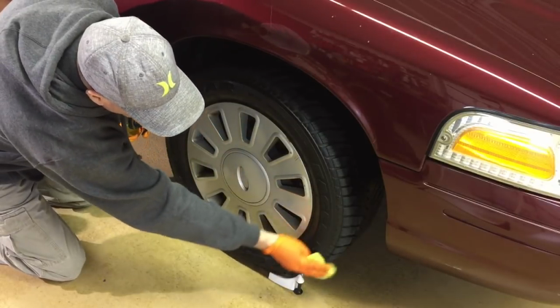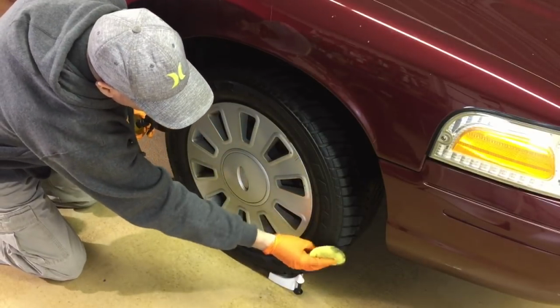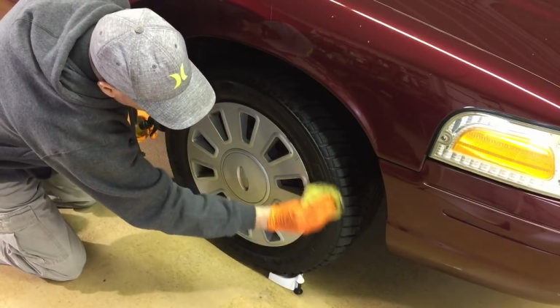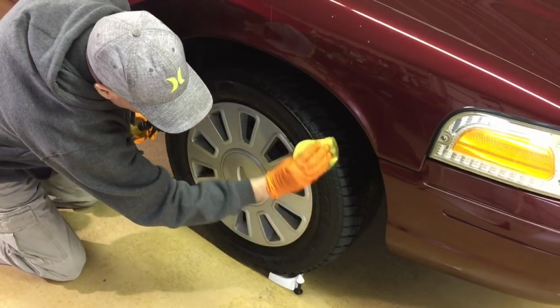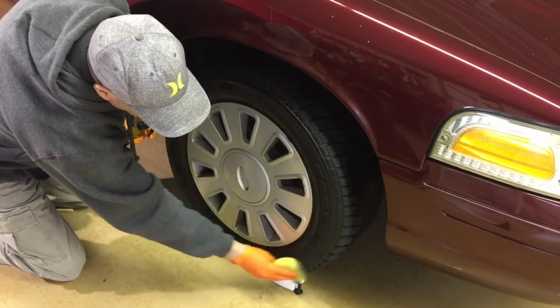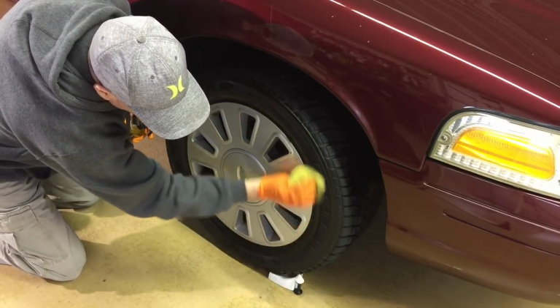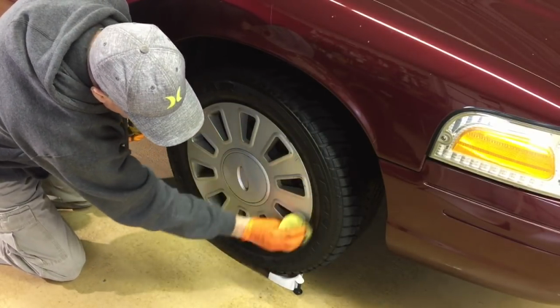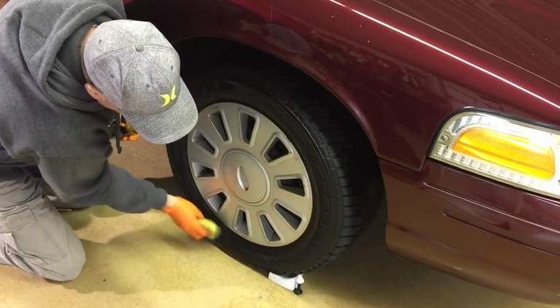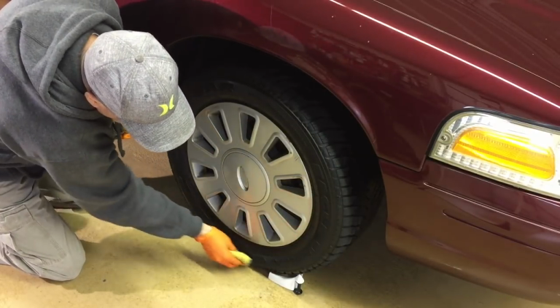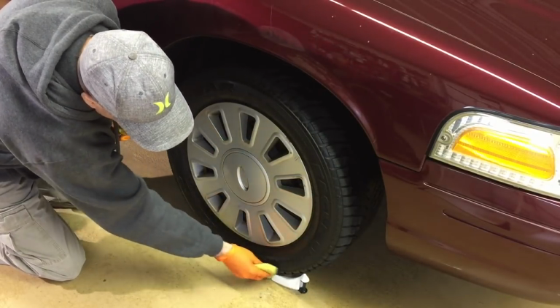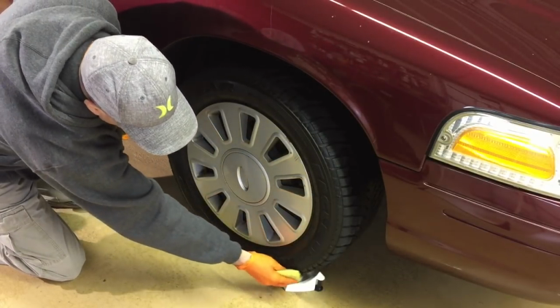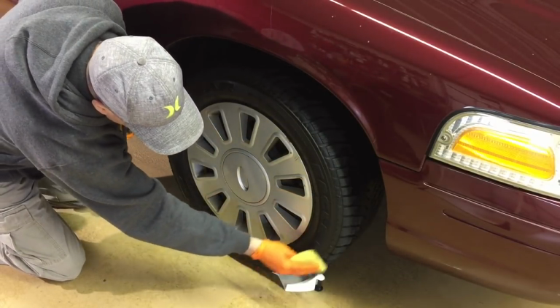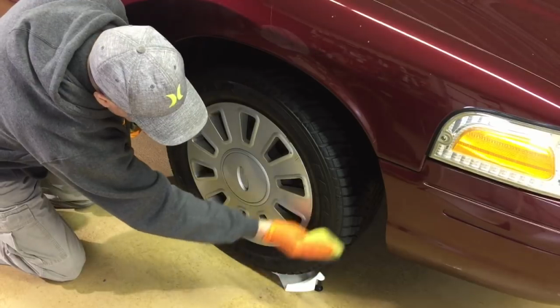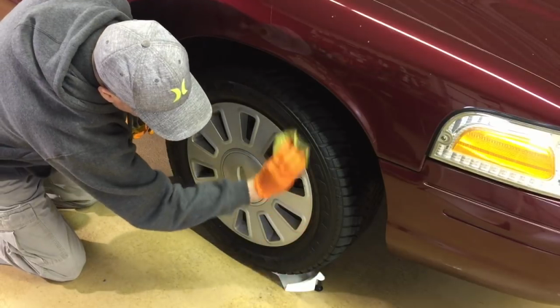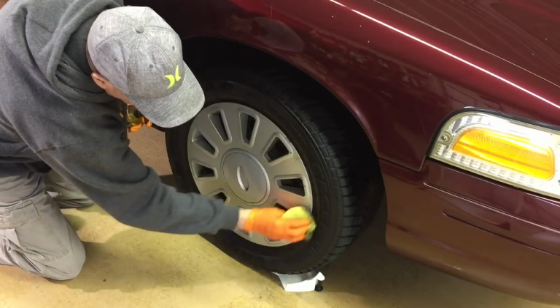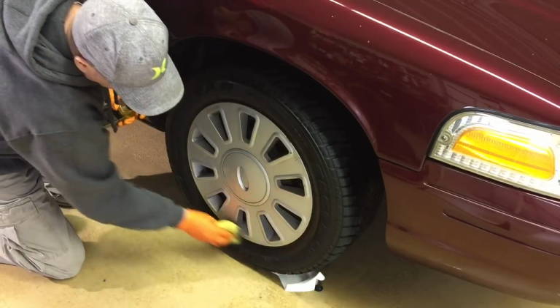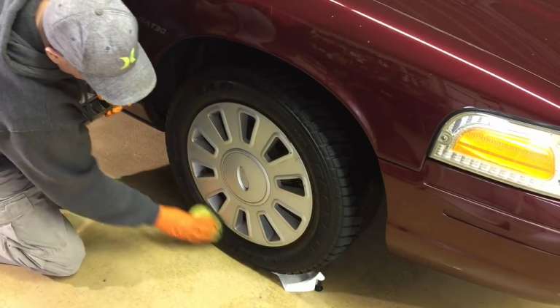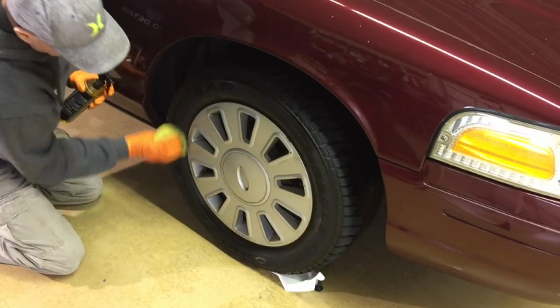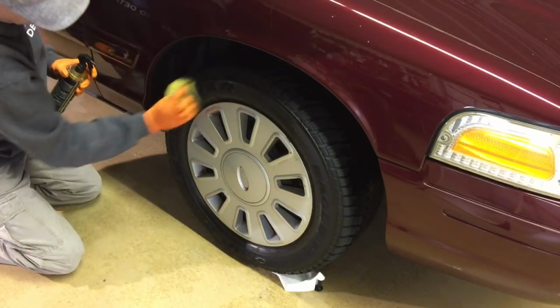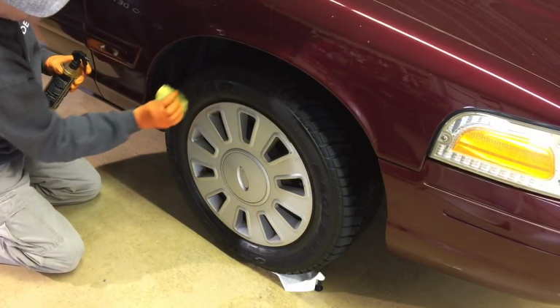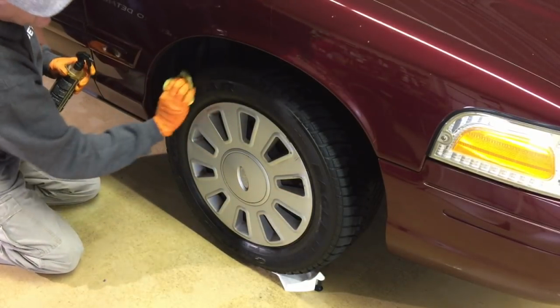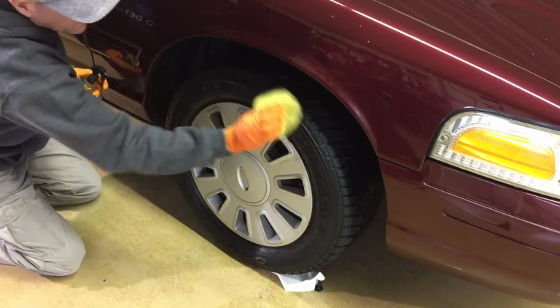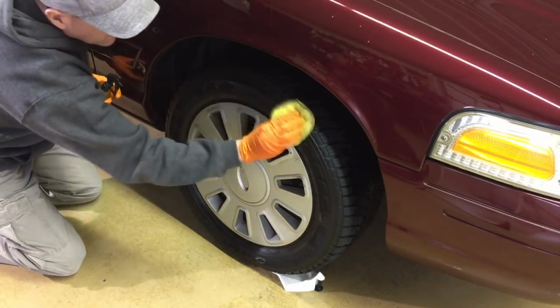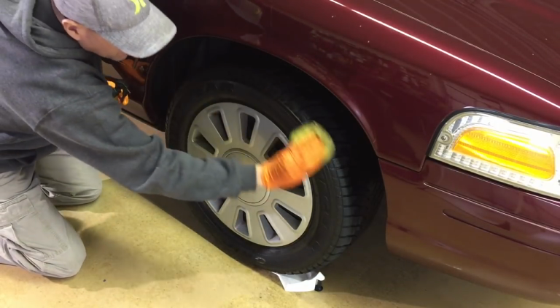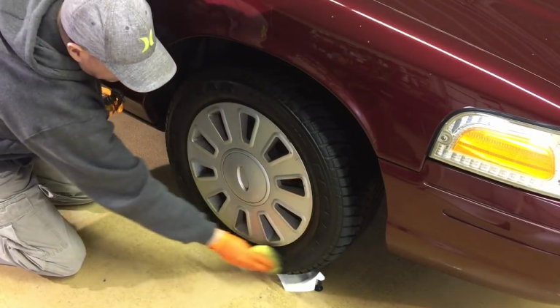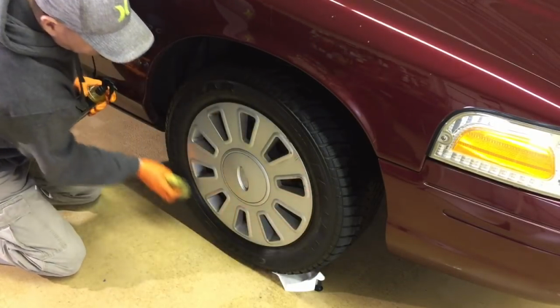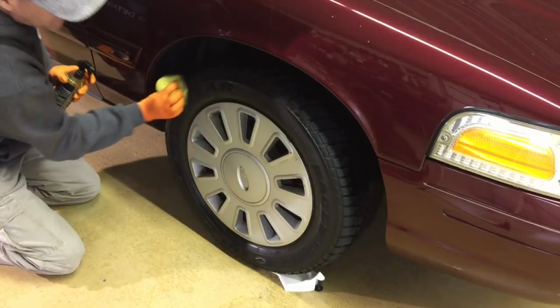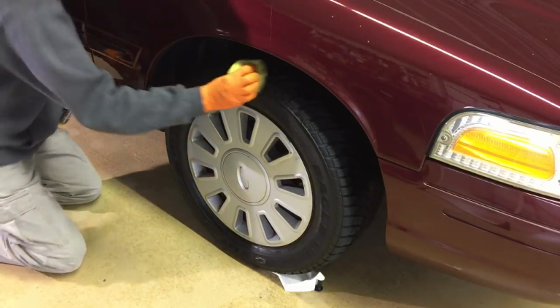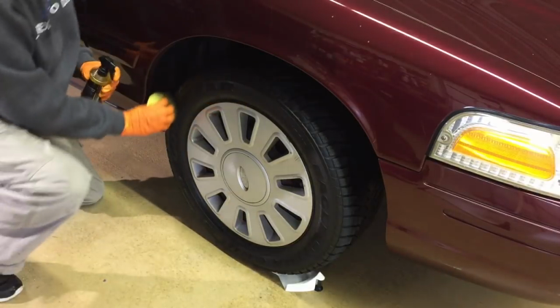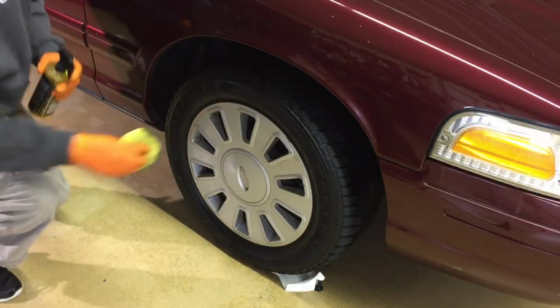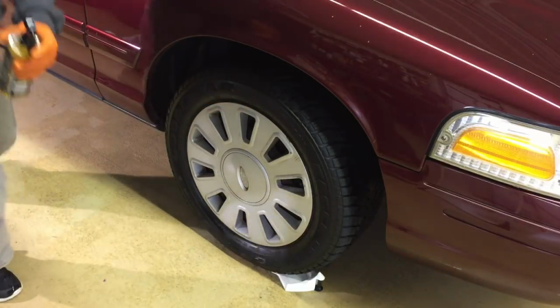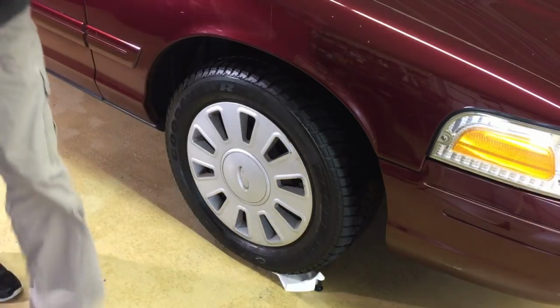You combine this with the Masterson's interior detailer that I did a video on just the other day and you have two products that will take care of everything in a maintenance manner.